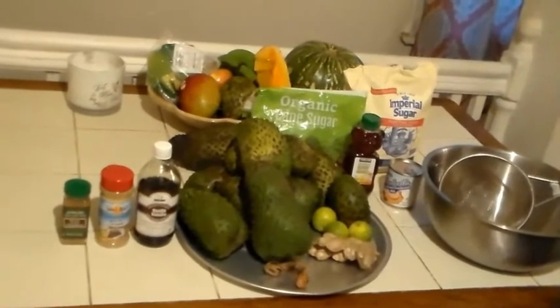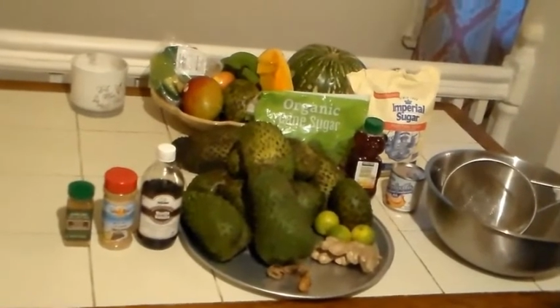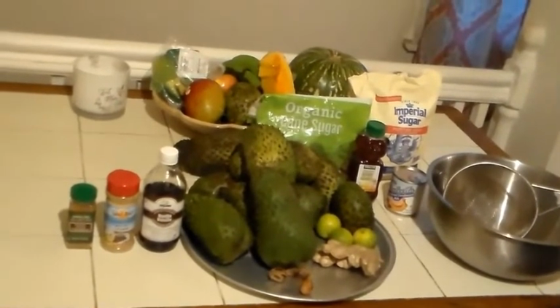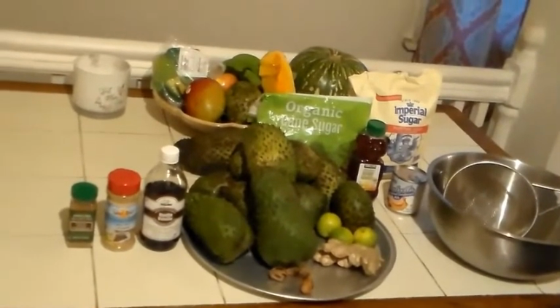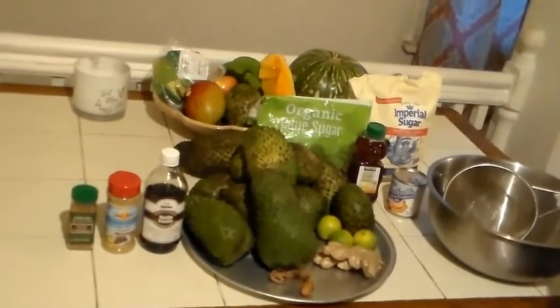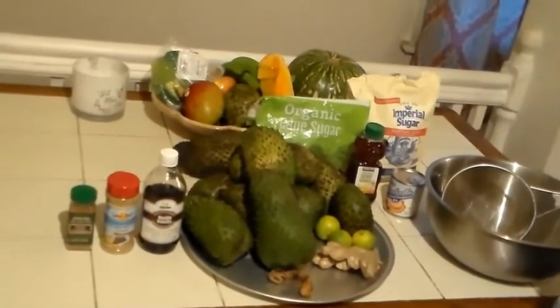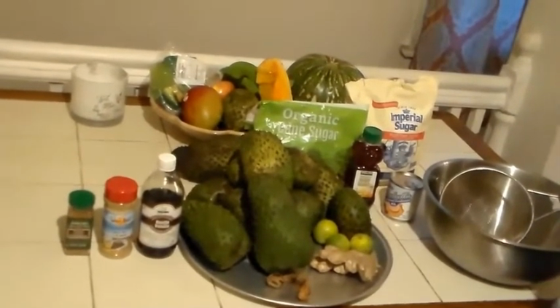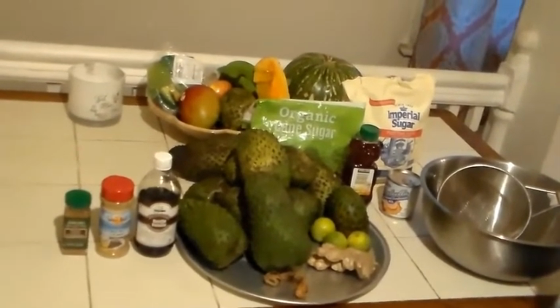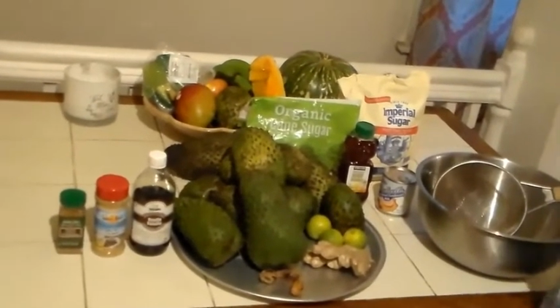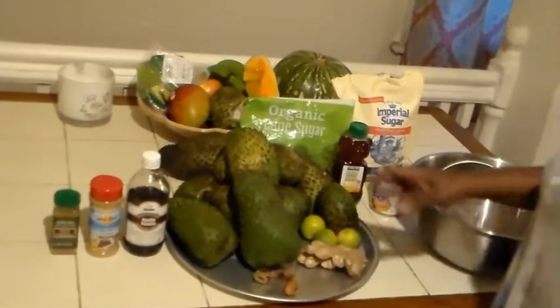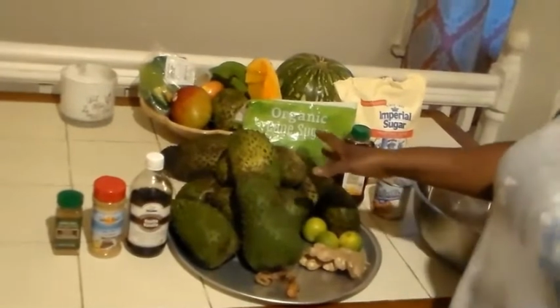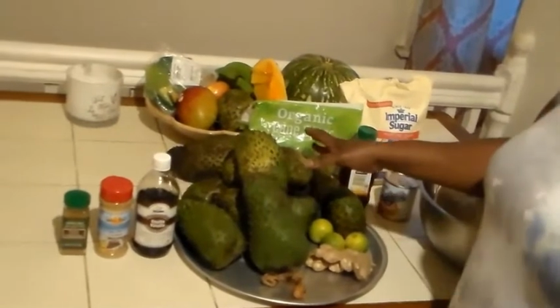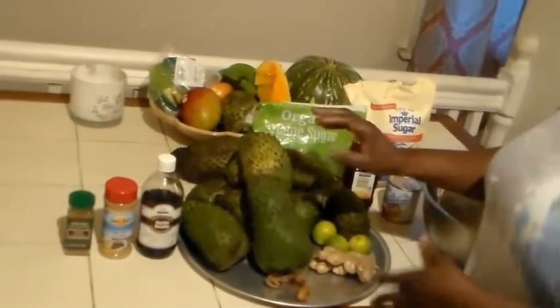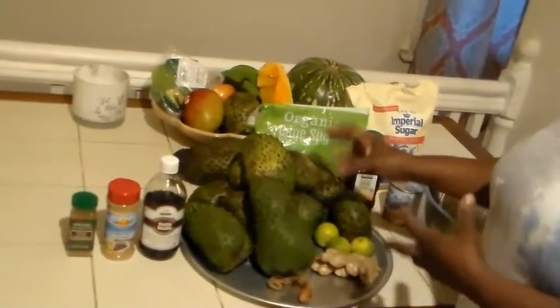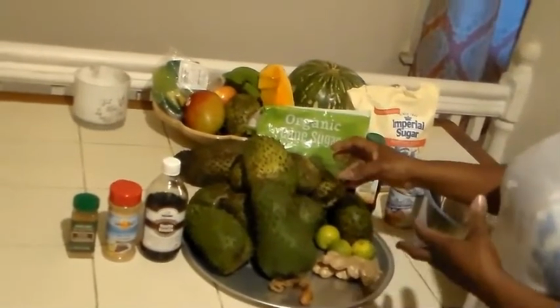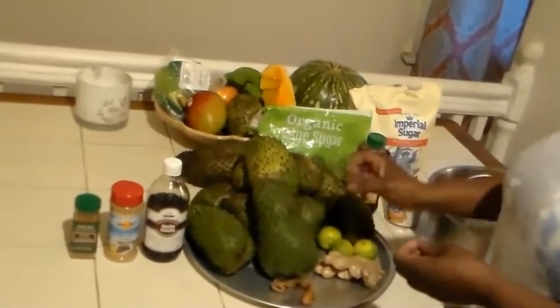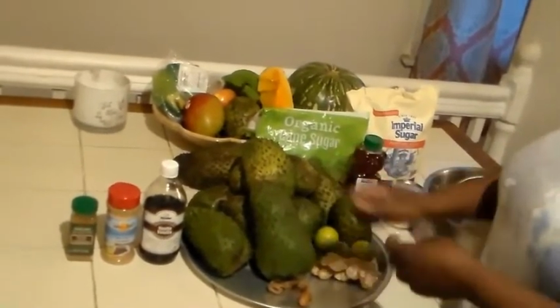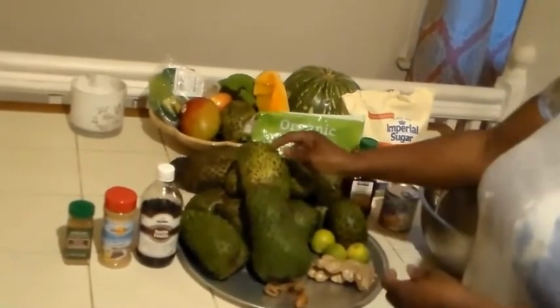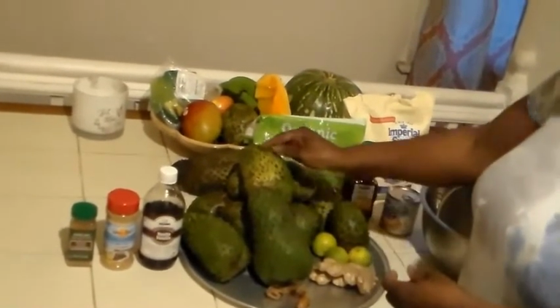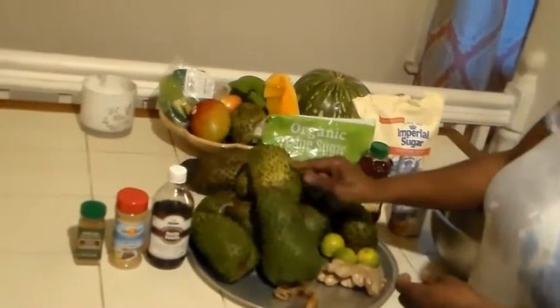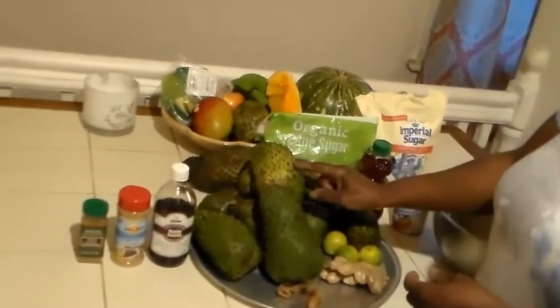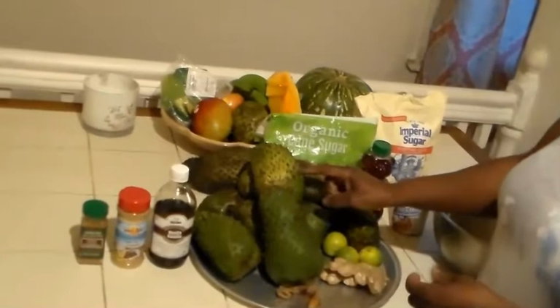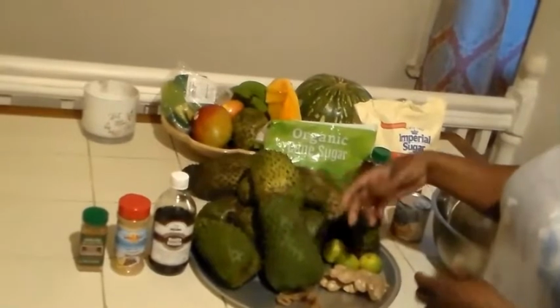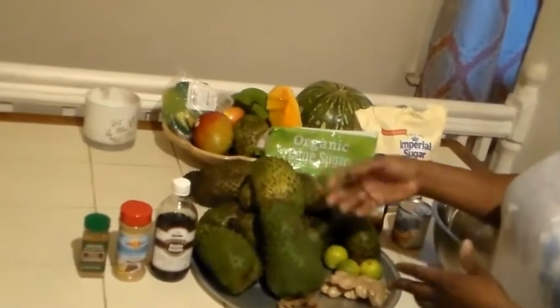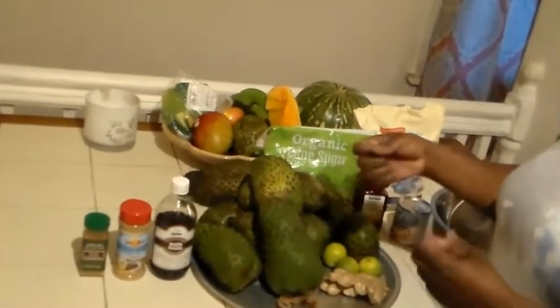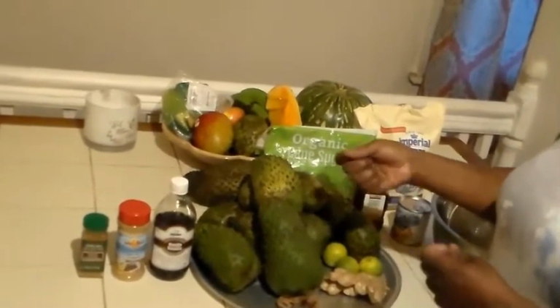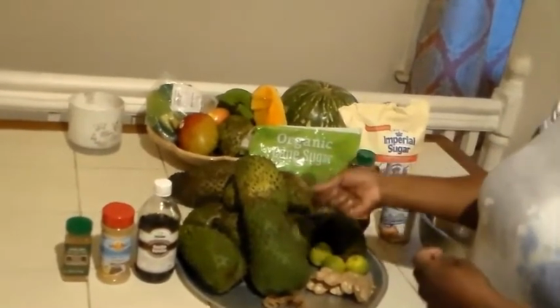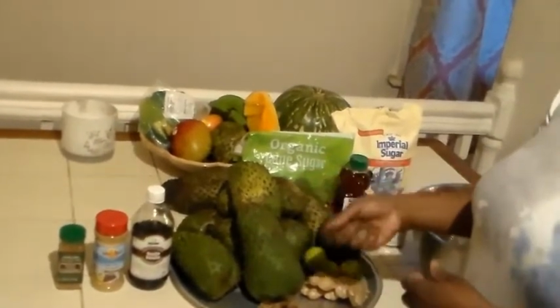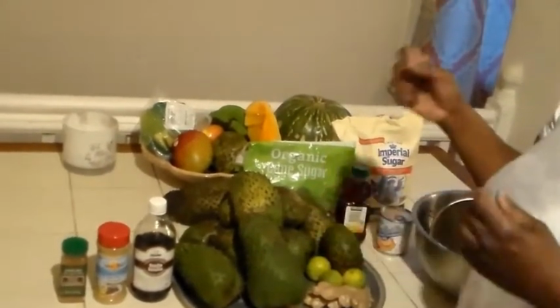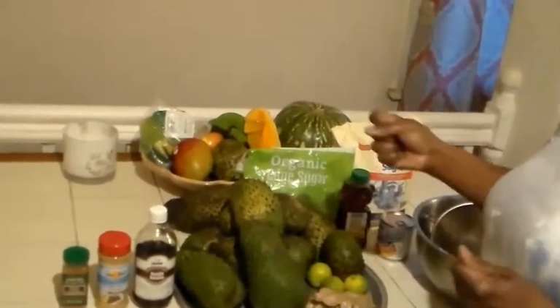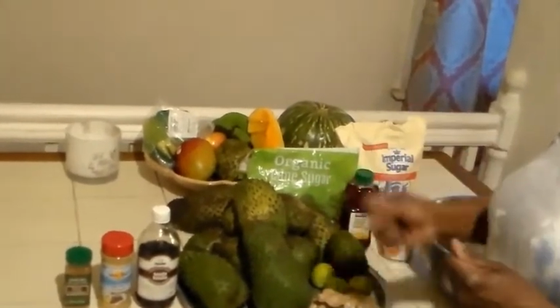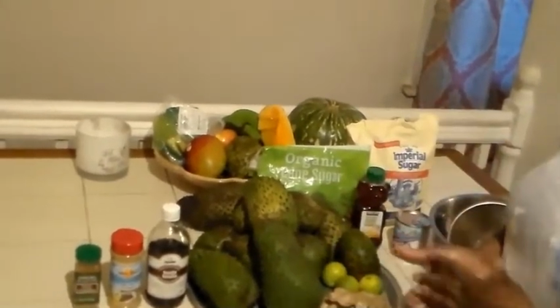So first we are going to get our soursop washed, then peel the skin off and then take the pulp out from the seed. This is a job in itself.